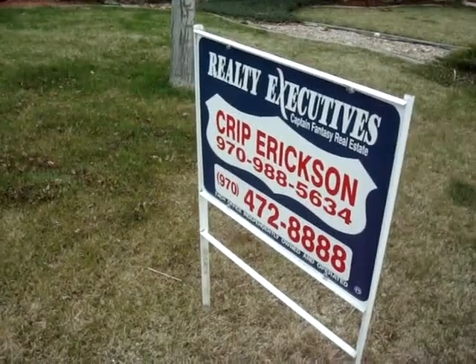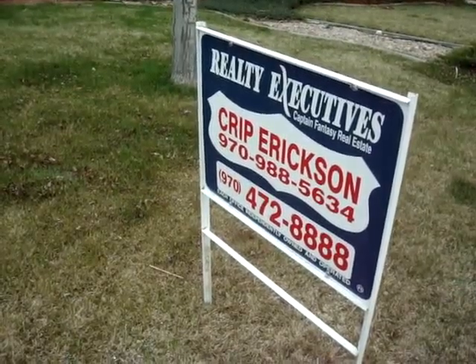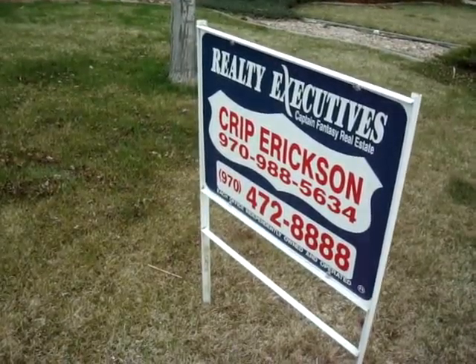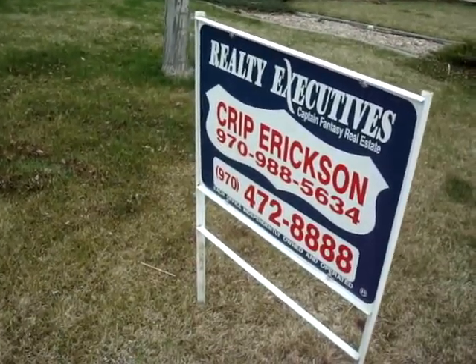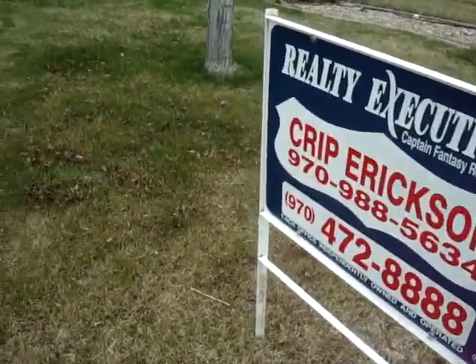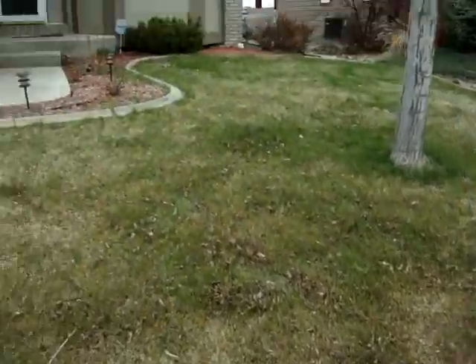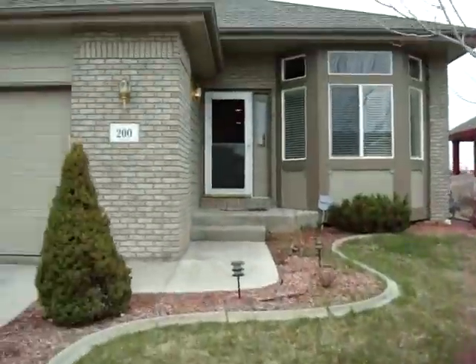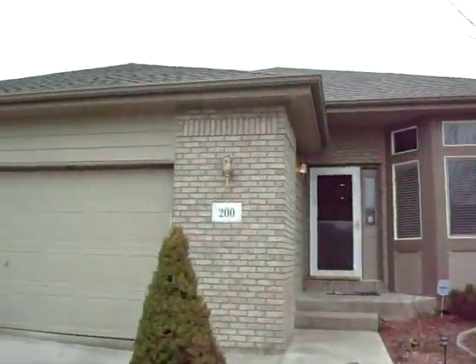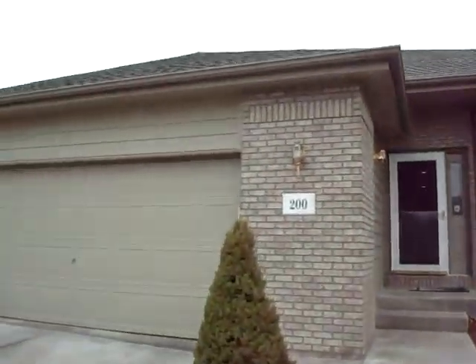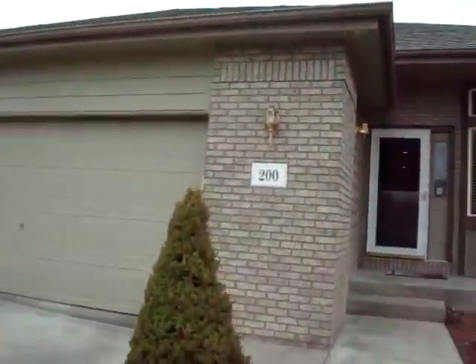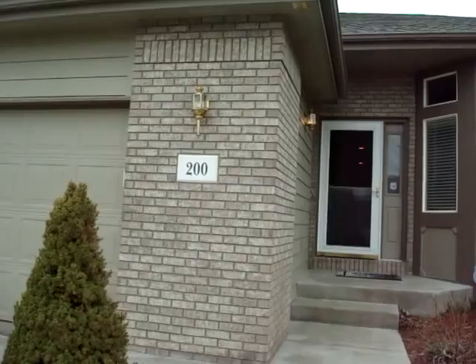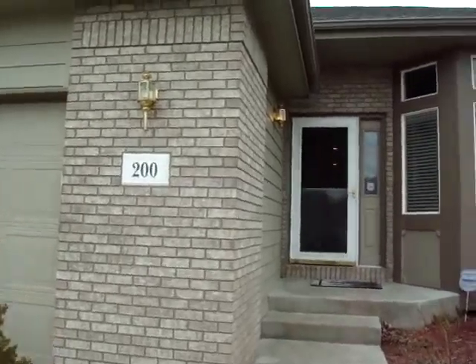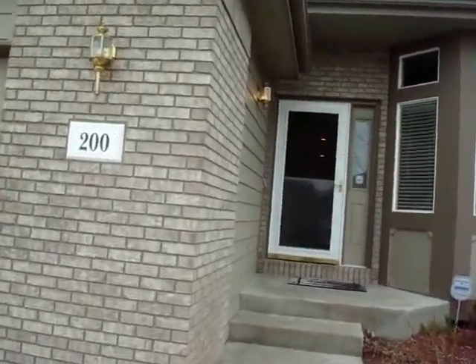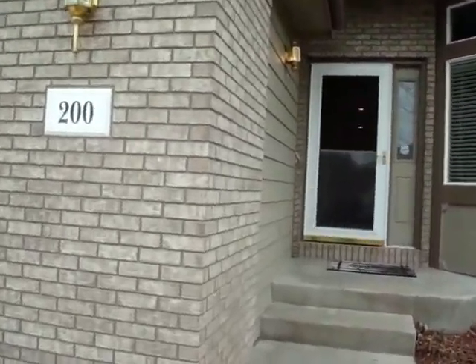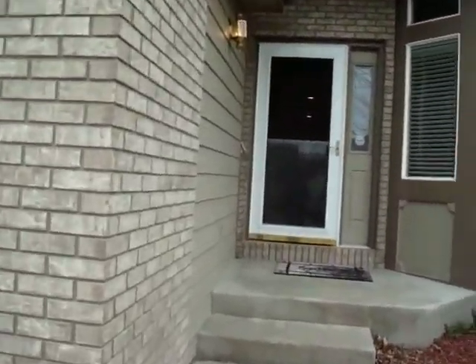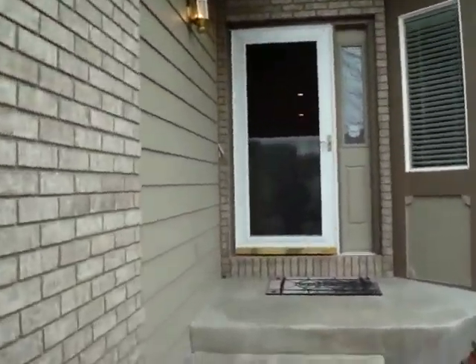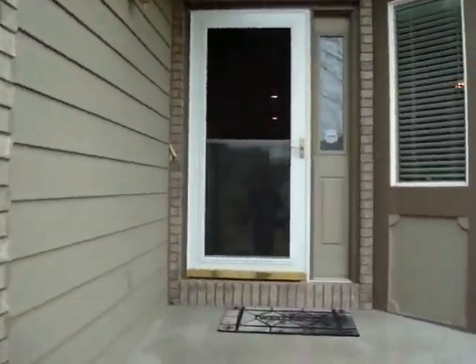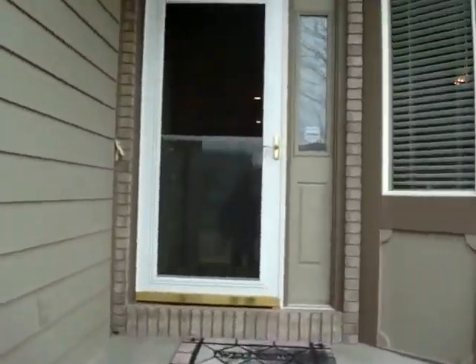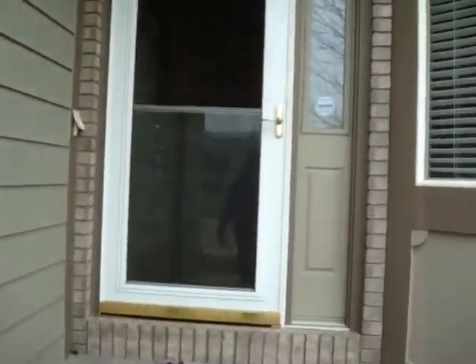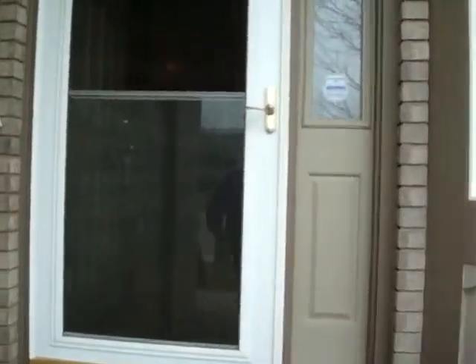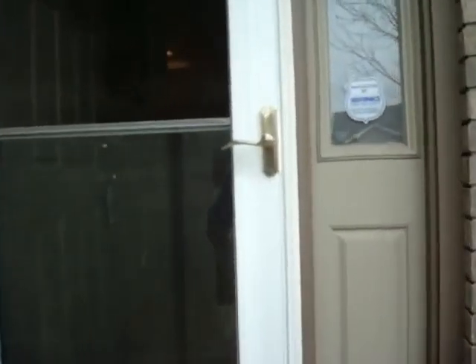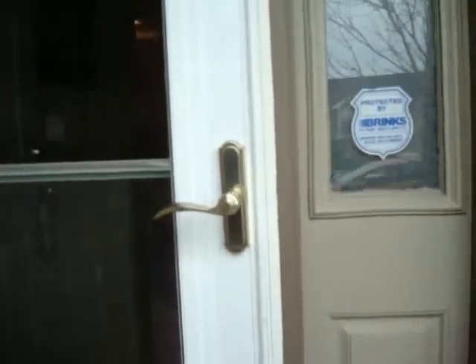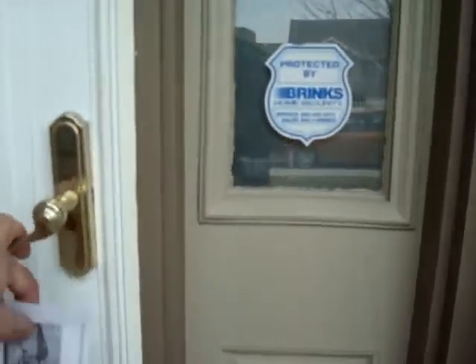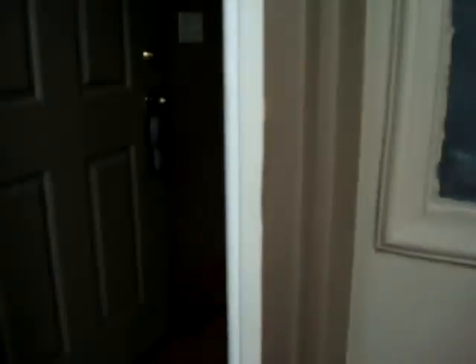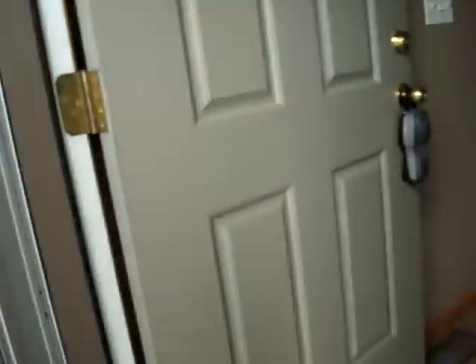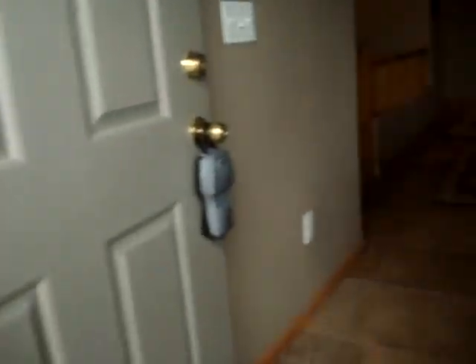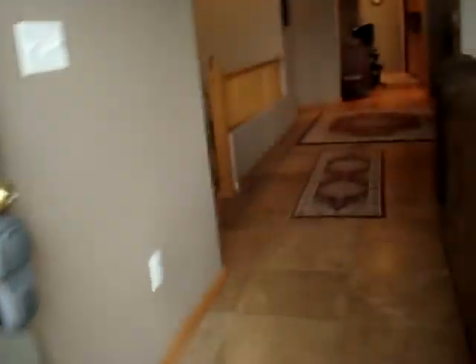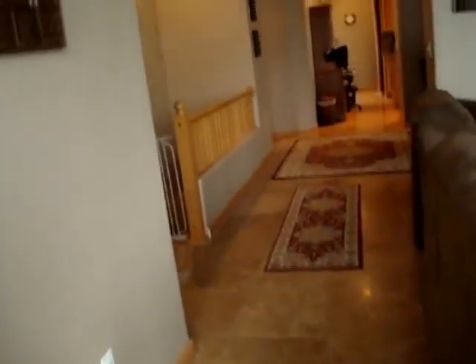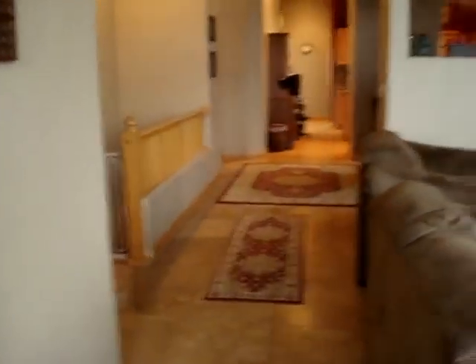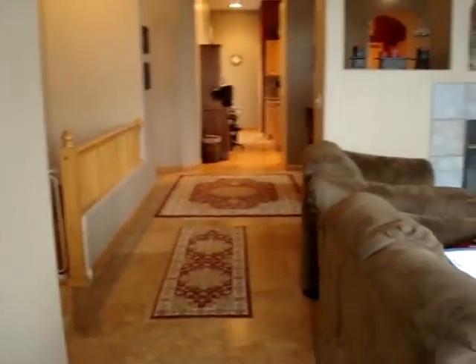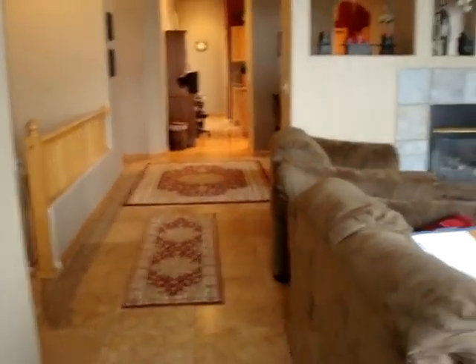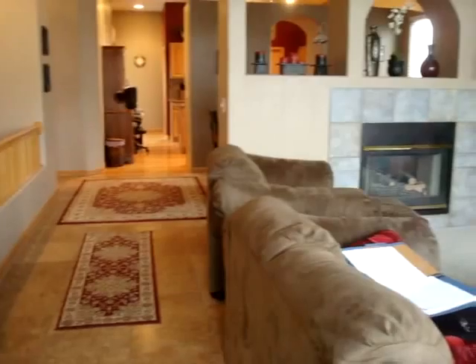Greetings folks, this is Krip and this is 200 Whitney Bay. It's a beautiful home in Water Valley in Windsor. Lots of customizations in this three-bed, two-bath ranch.